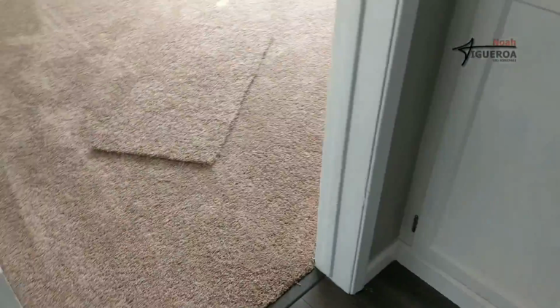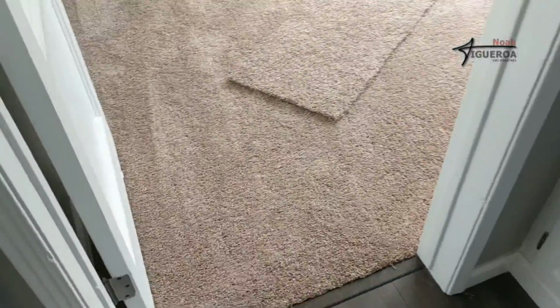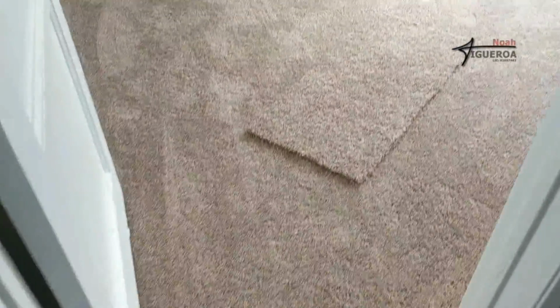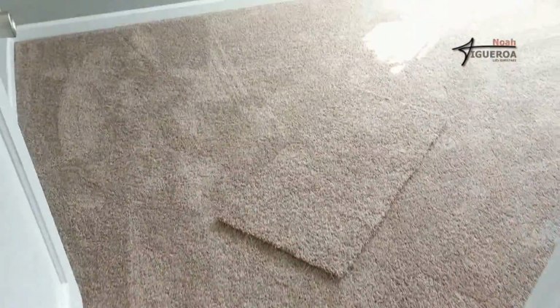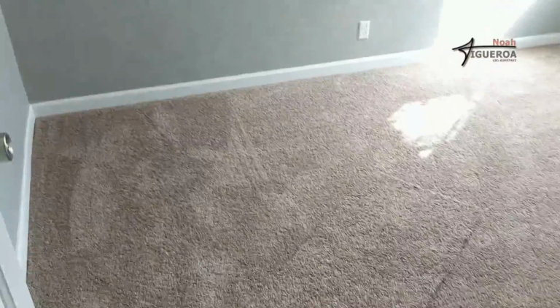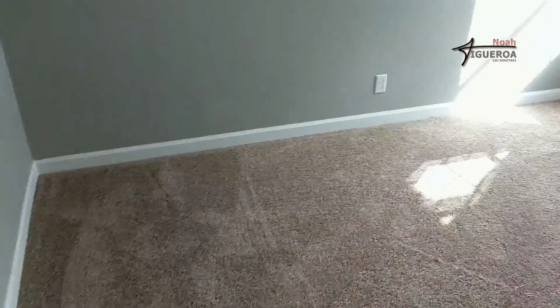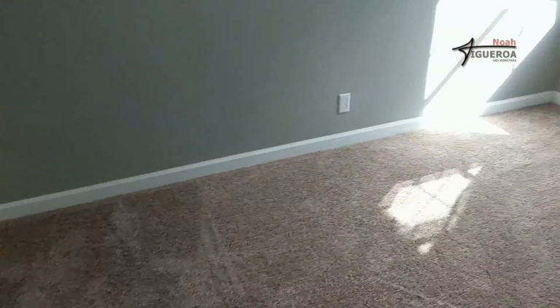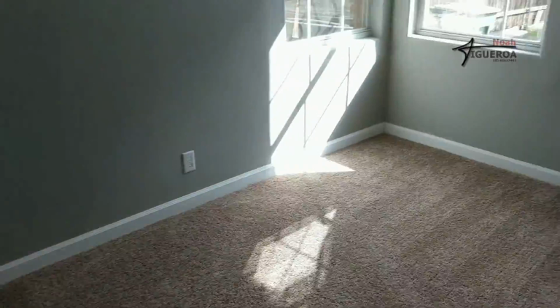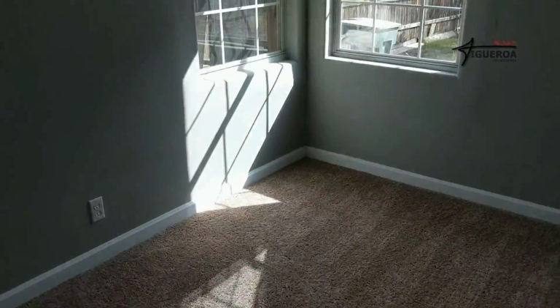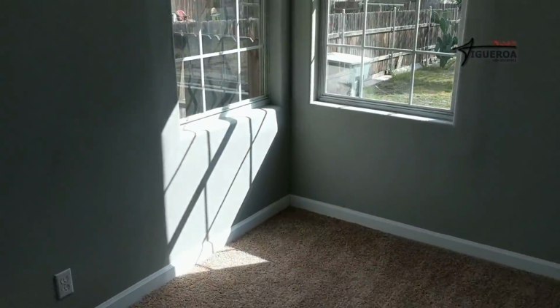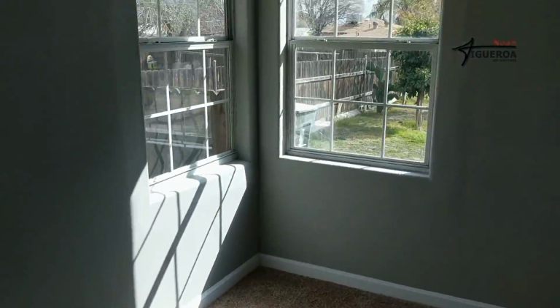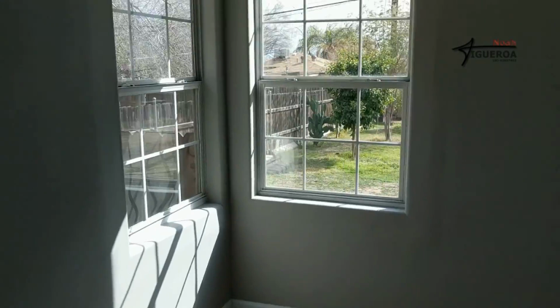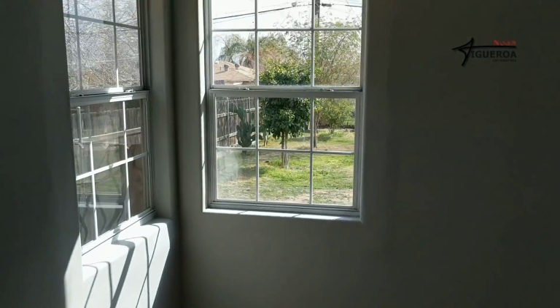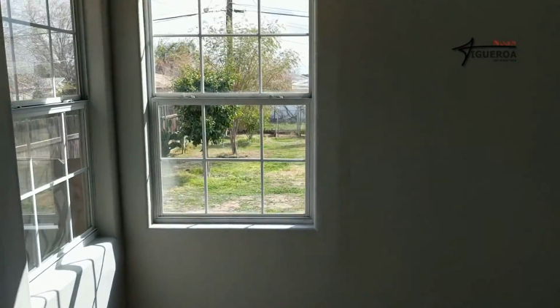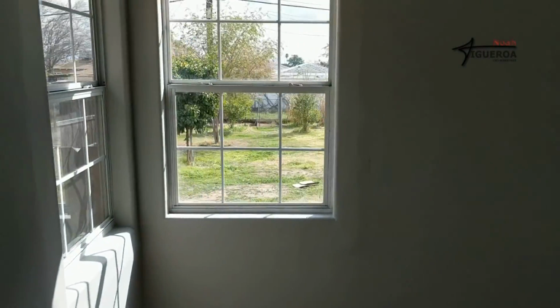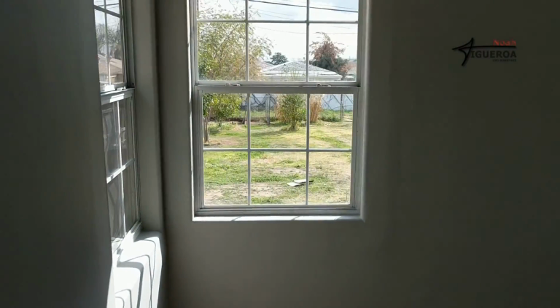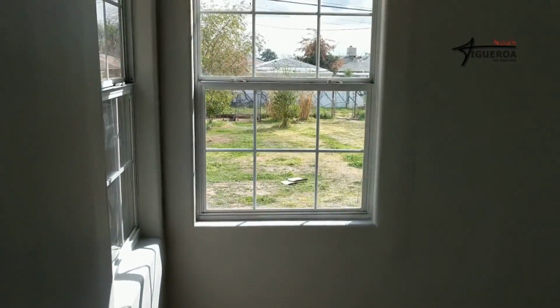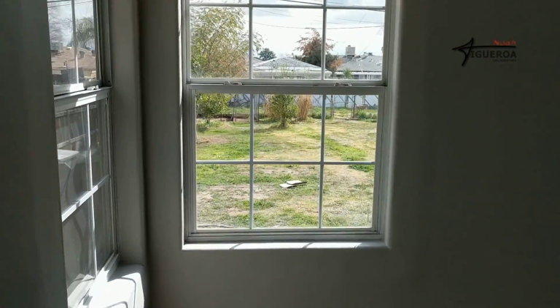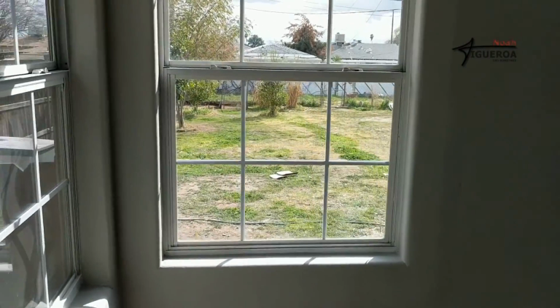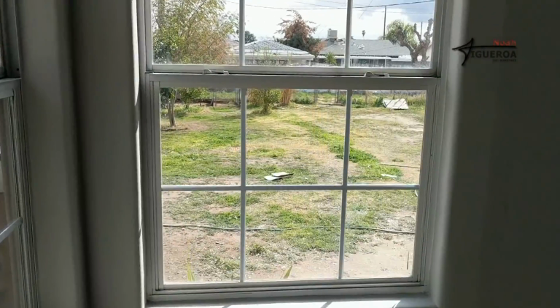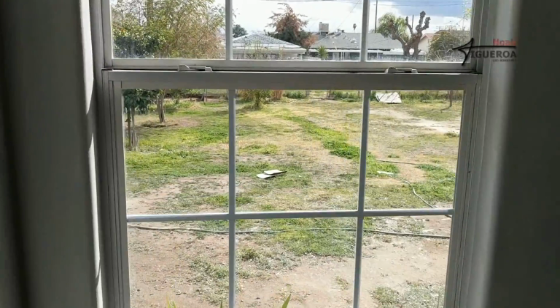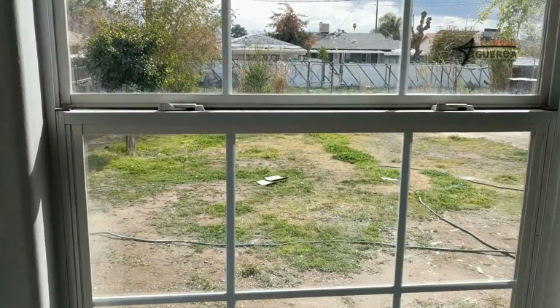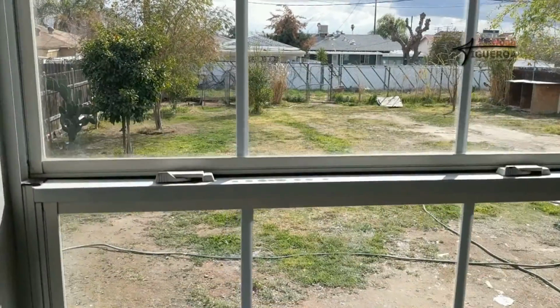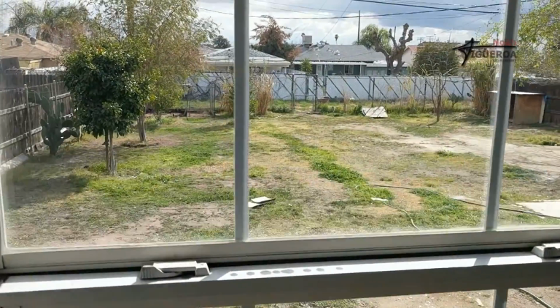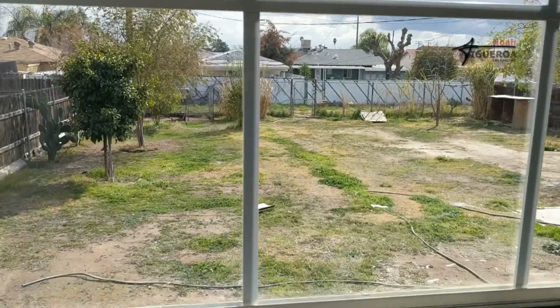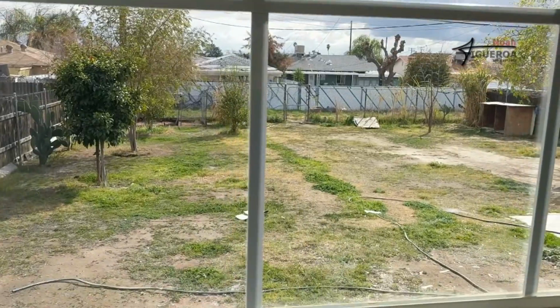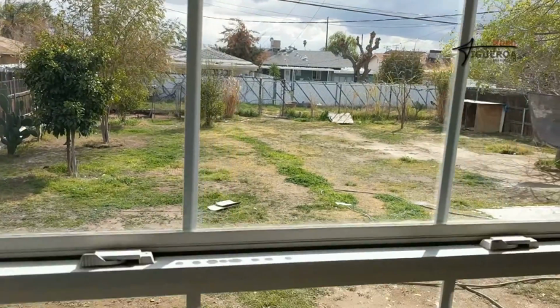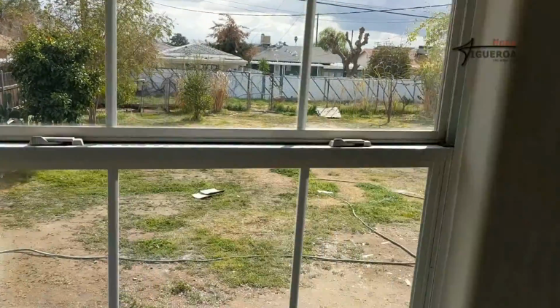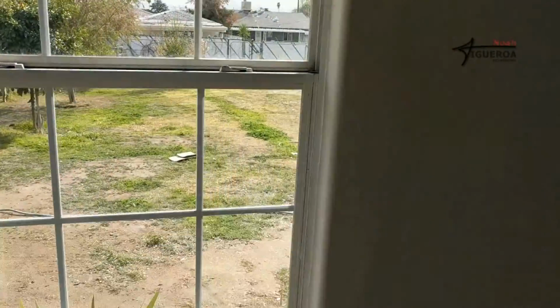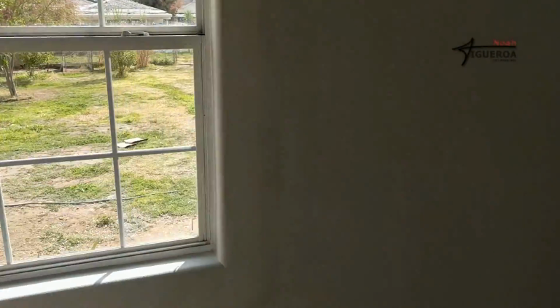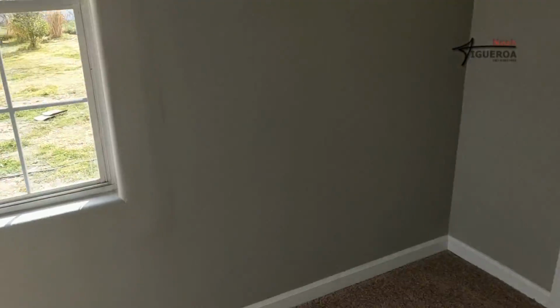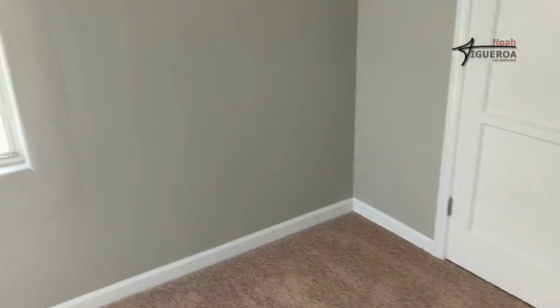This house is located near Fairfax and Niles. Look at that backyard — that's just a huge backyard. For under $140,000.